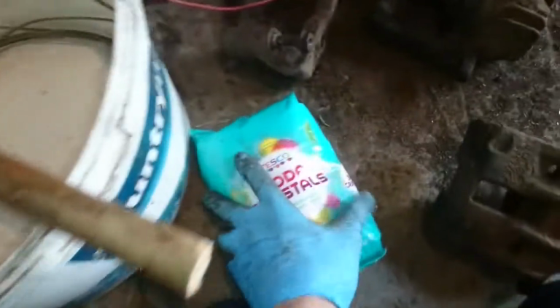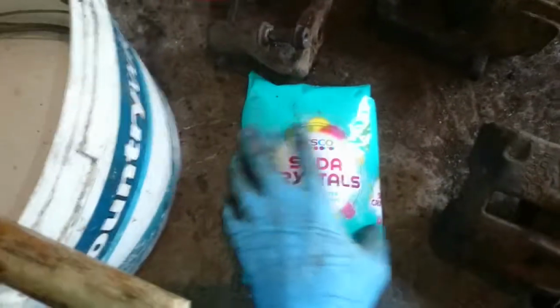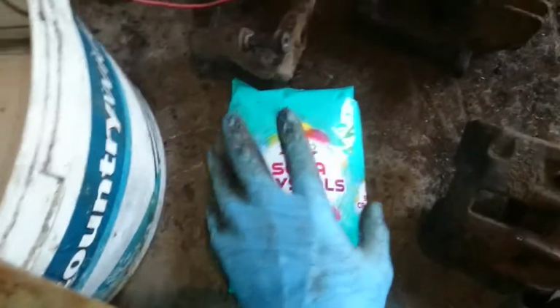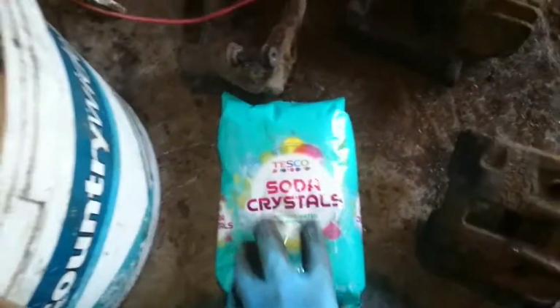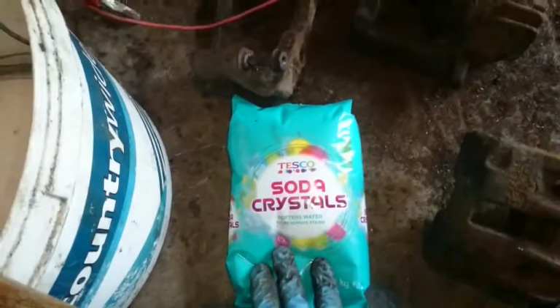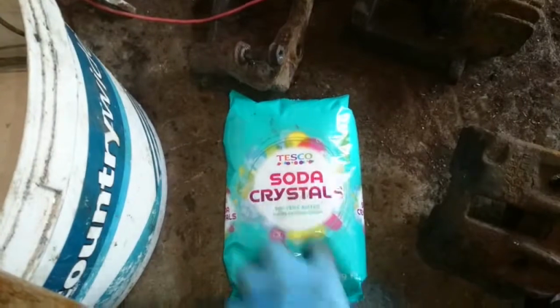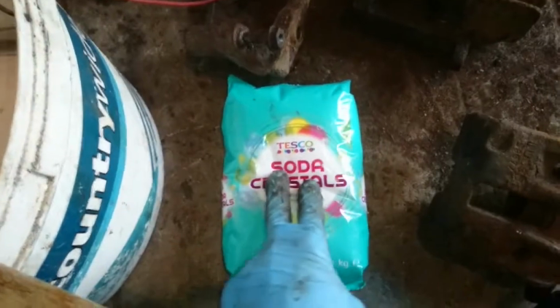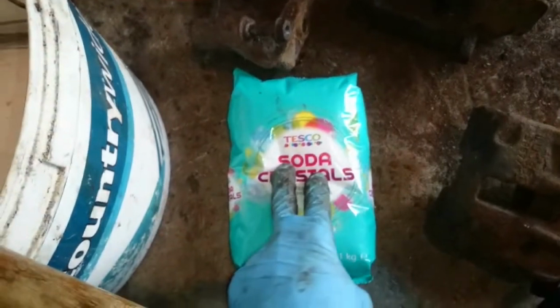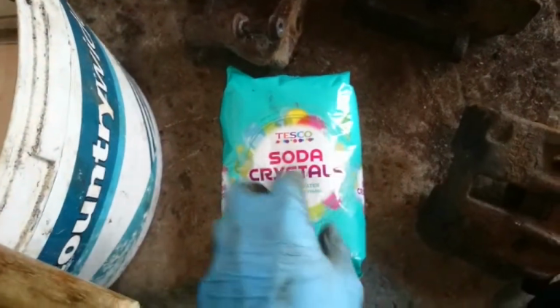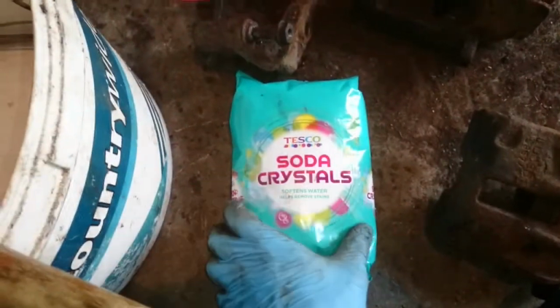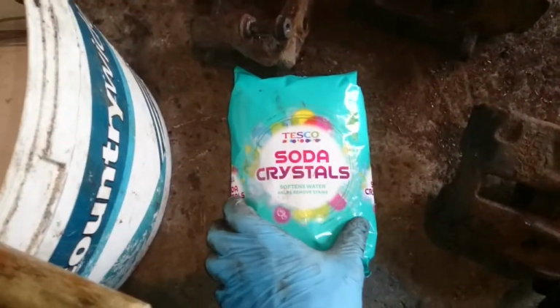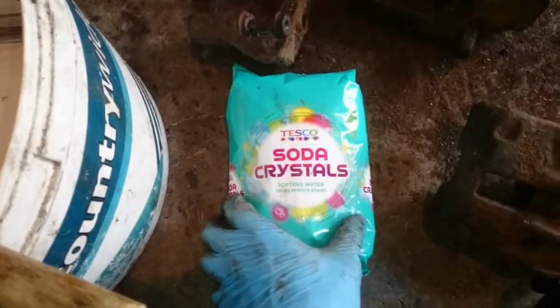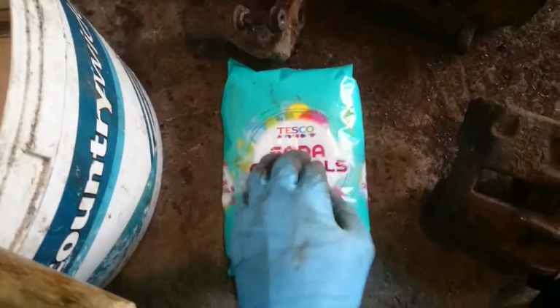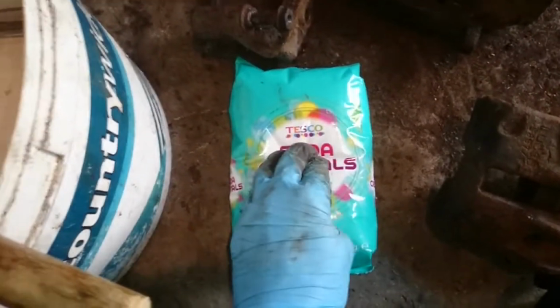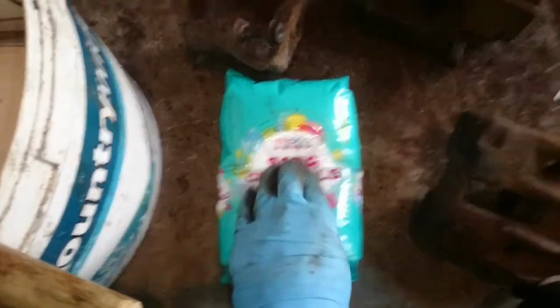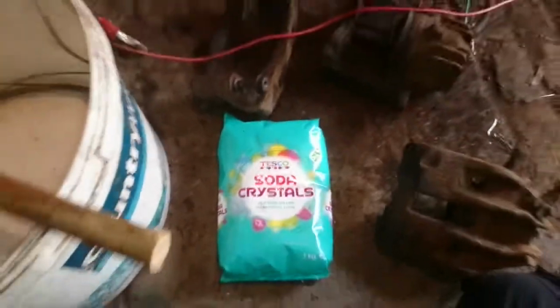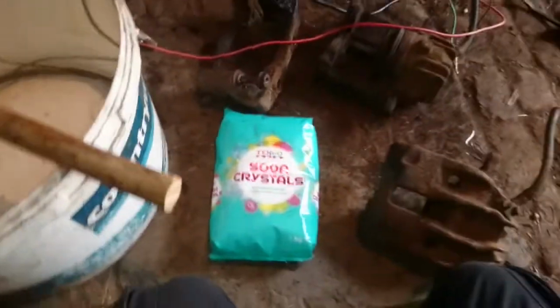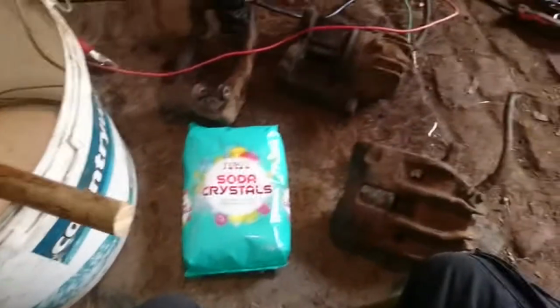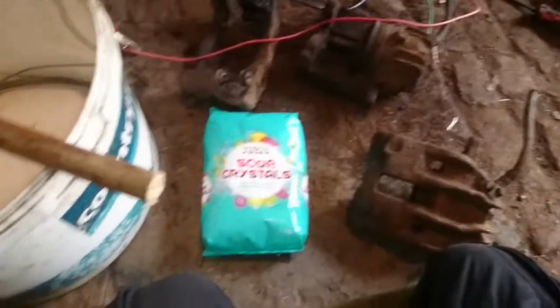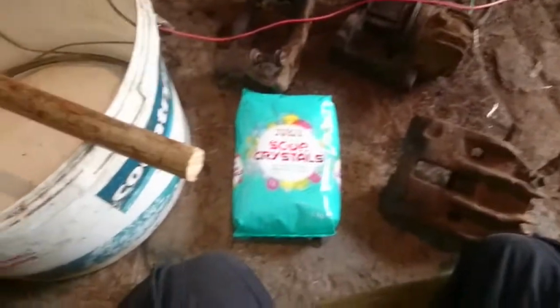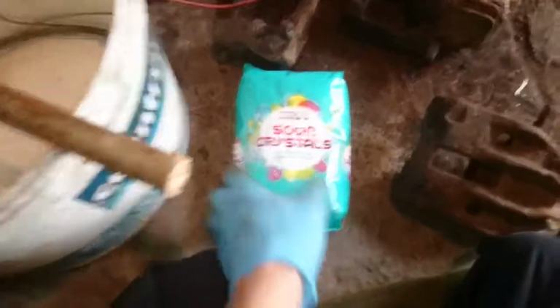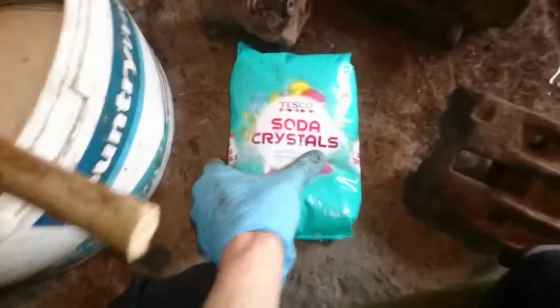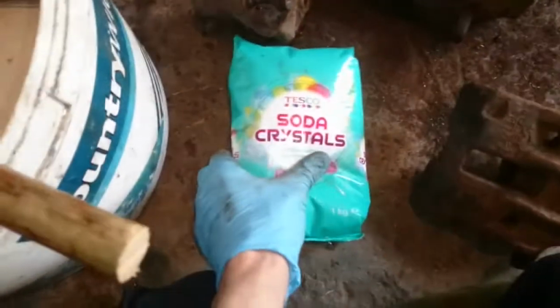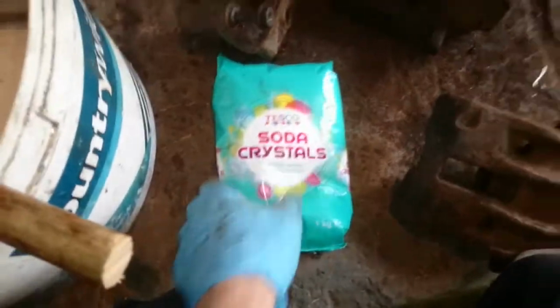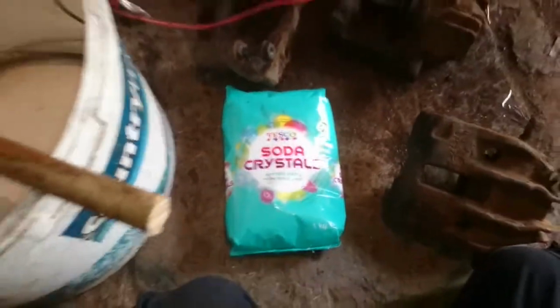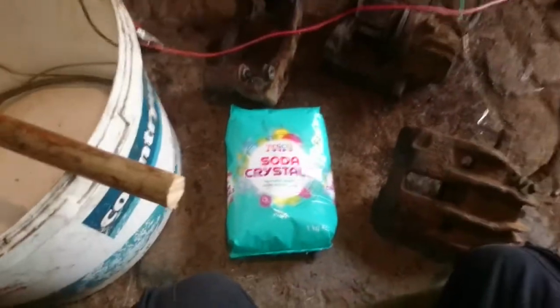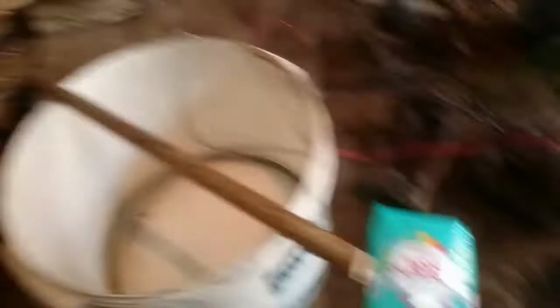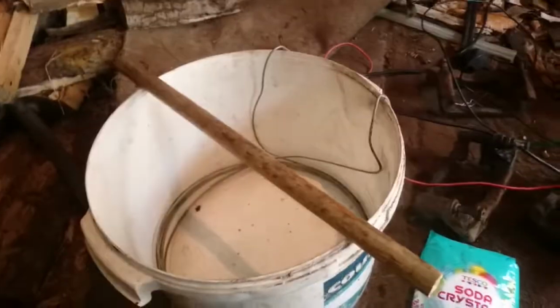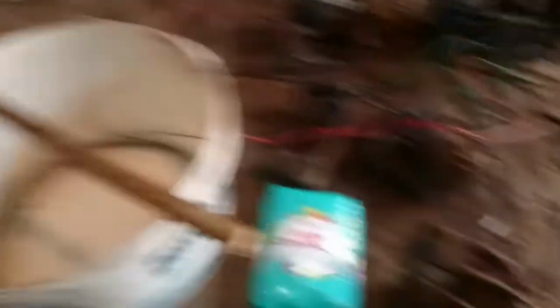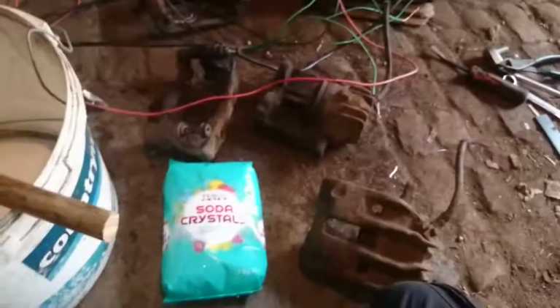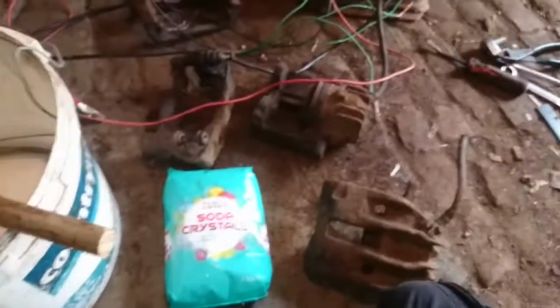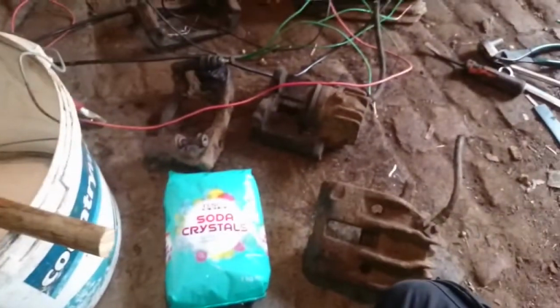We'll fill it up with water at a mix of 15 litres to half a kilo of soda crystals. You might find it's helpful if the water is slightly warm just to mix them in. So let's do that next and see where we get to.